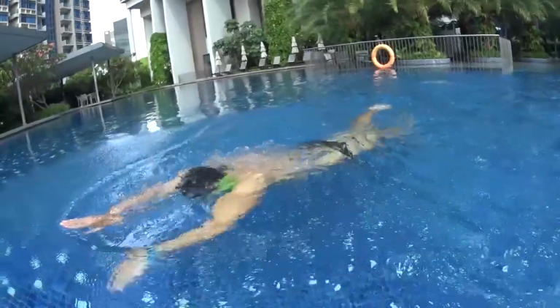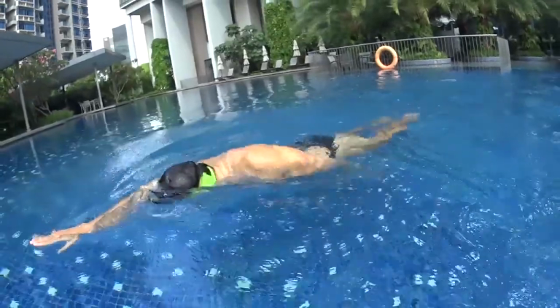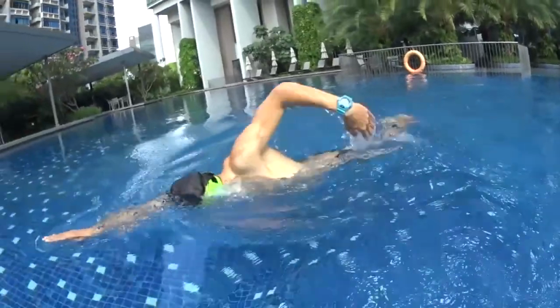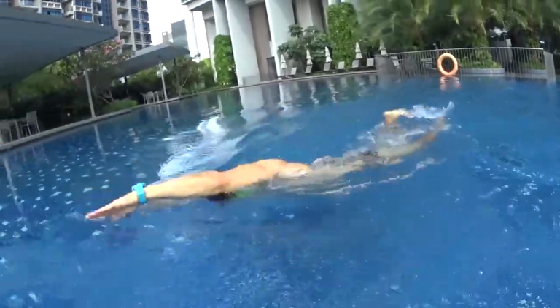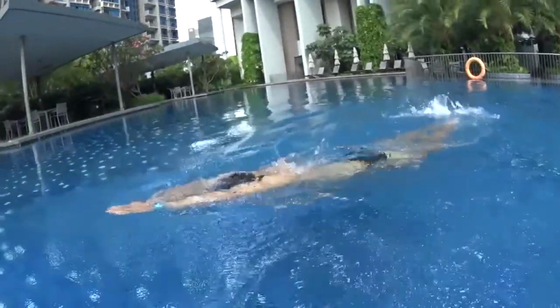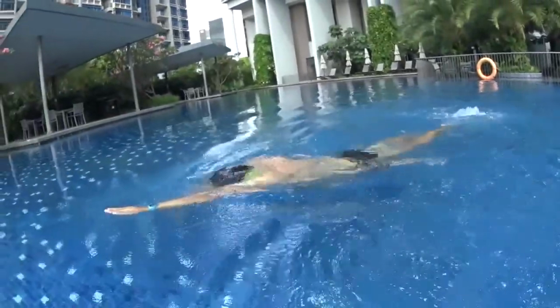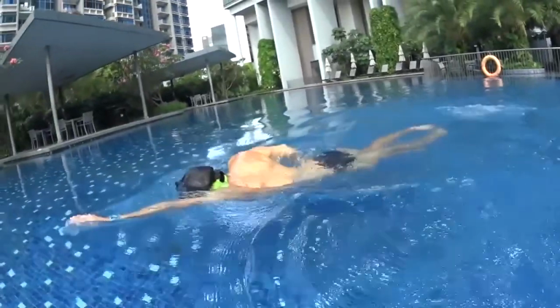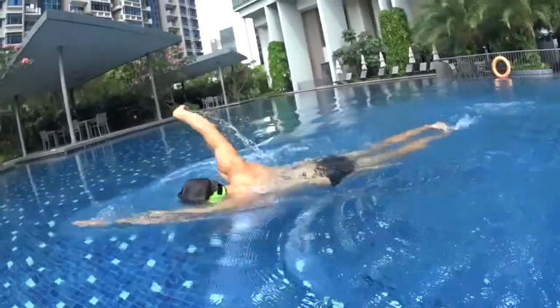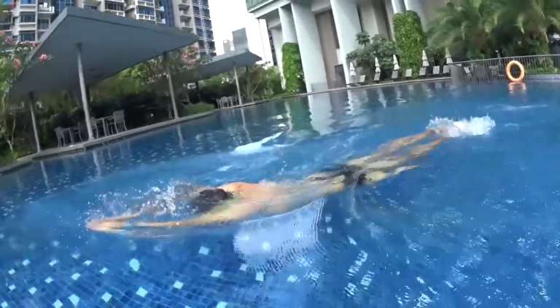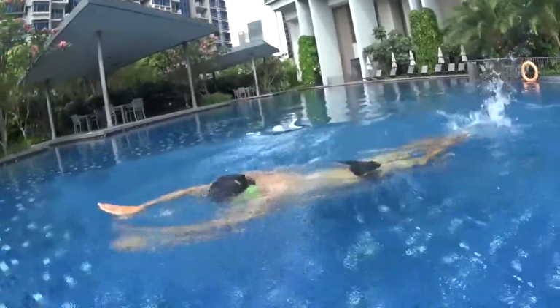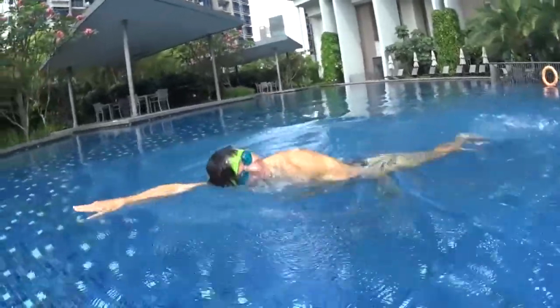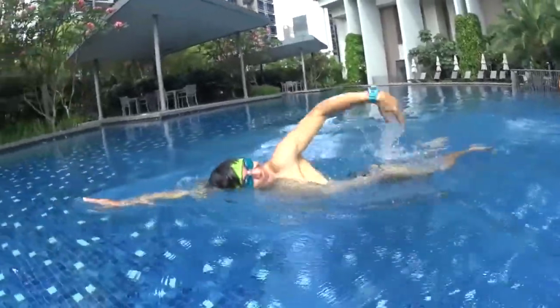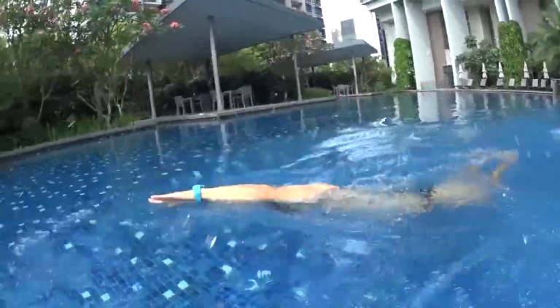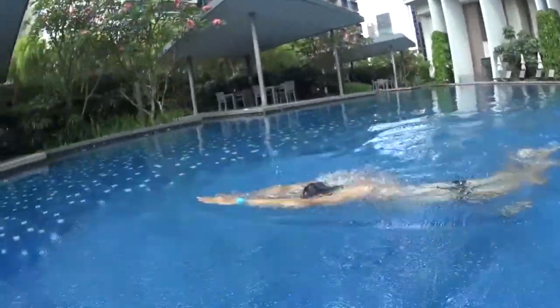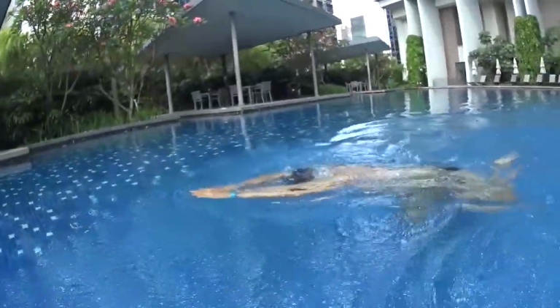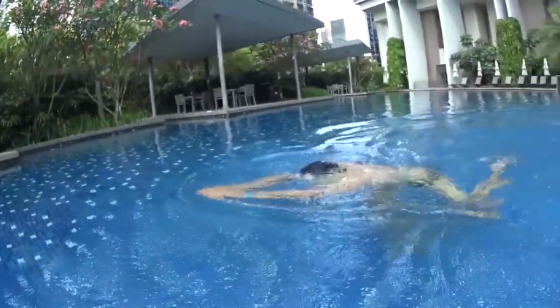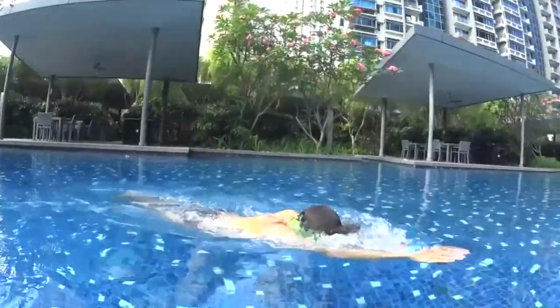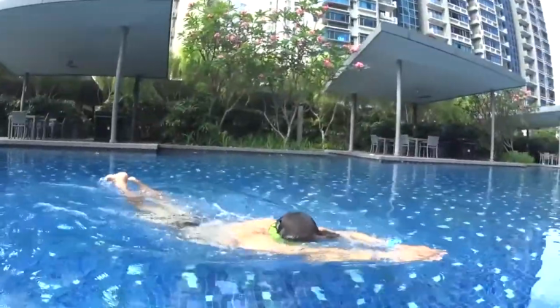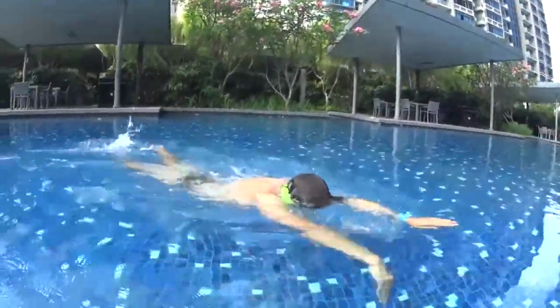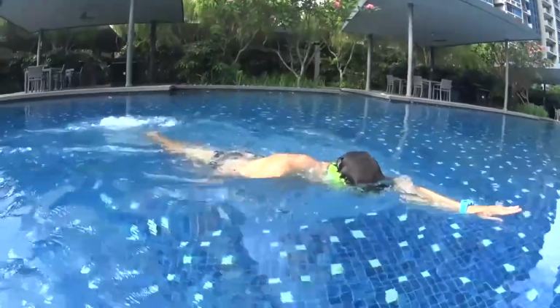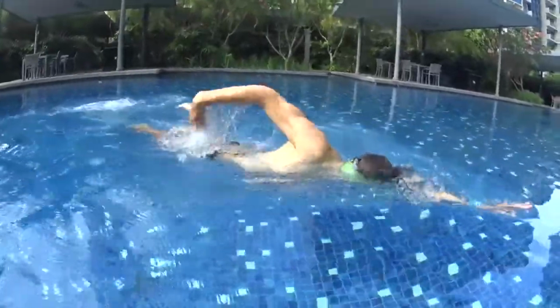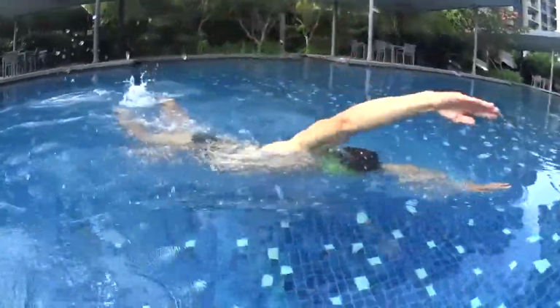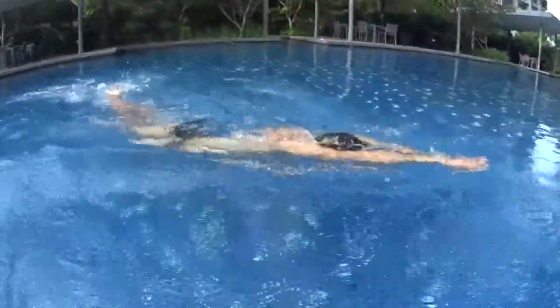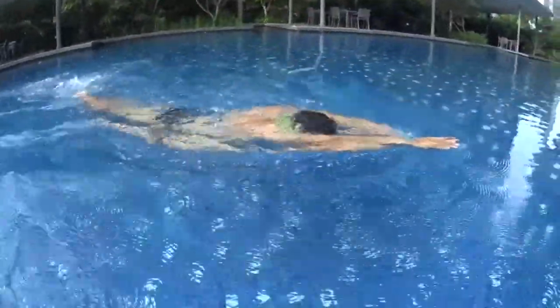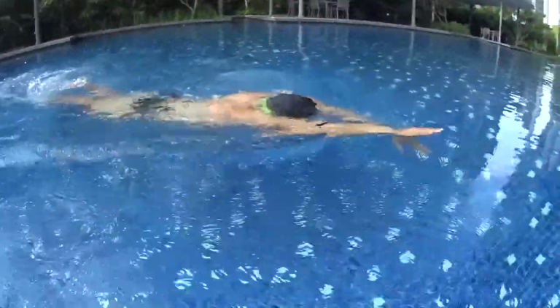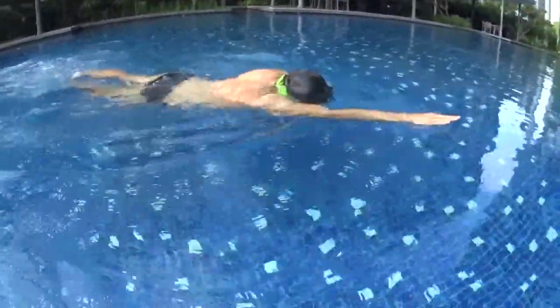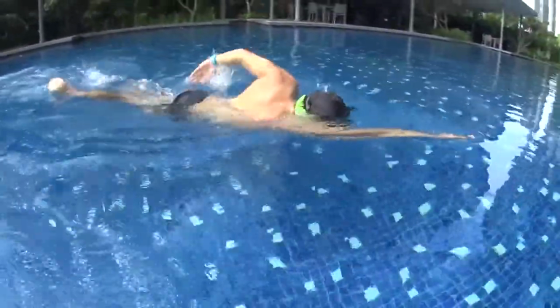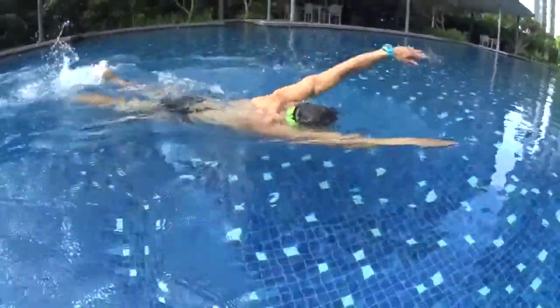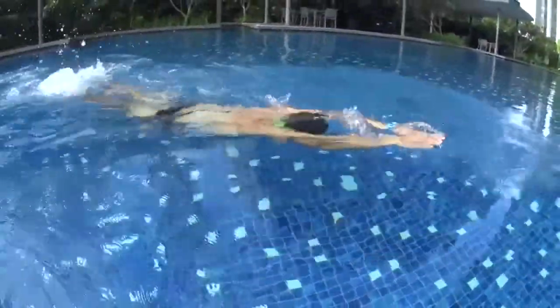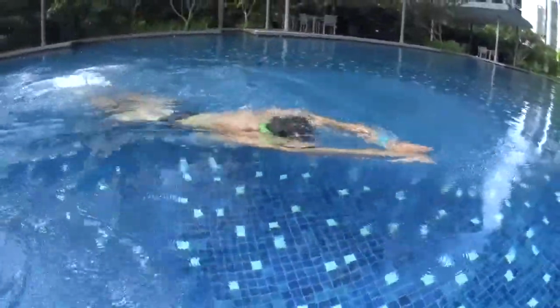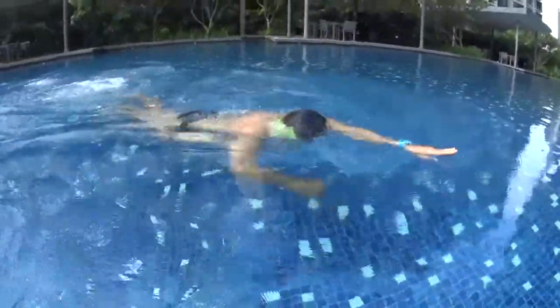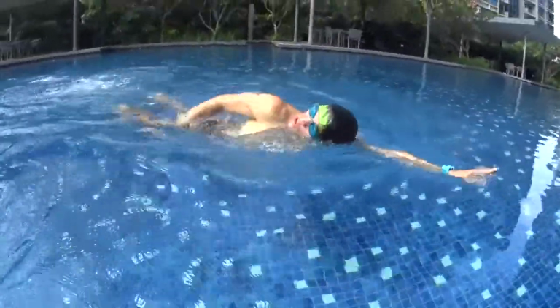One big stroke, touch. Two big stroke, touch. Turn at number three, breathe and touch your hand. Repeat: one big stroke touch, two big stroke touch, turn at number three breathe and touch.